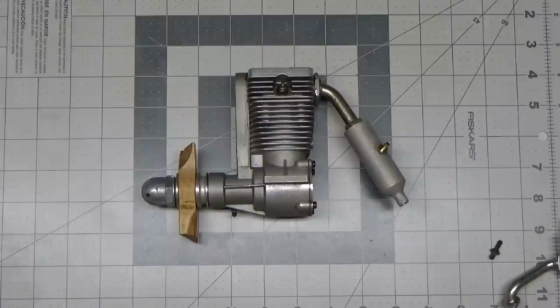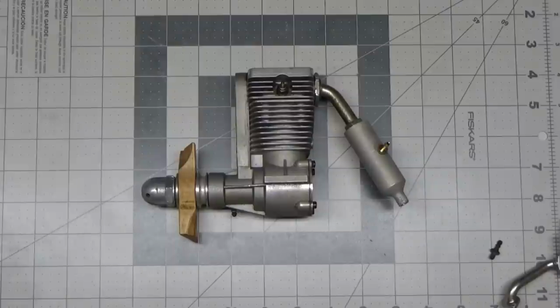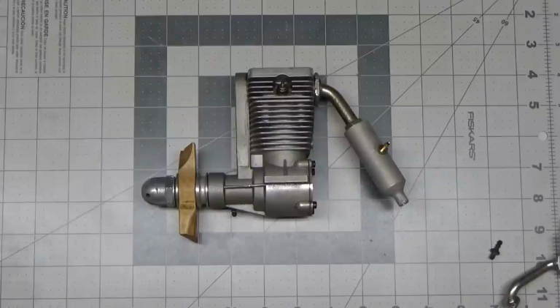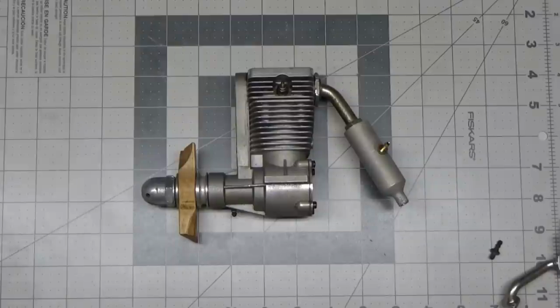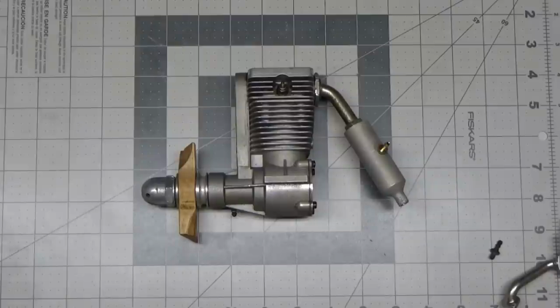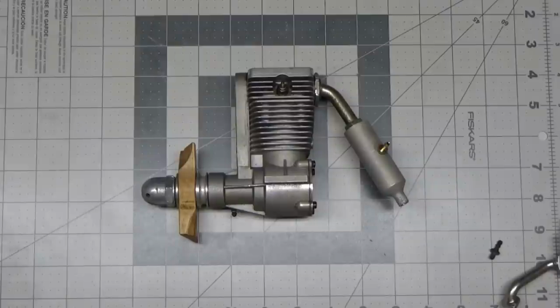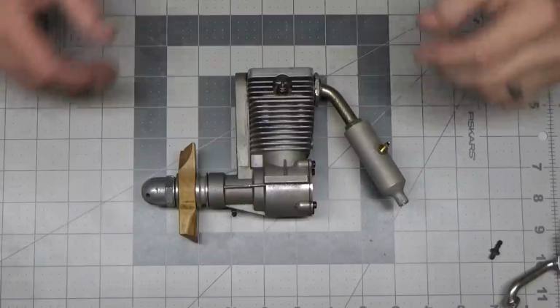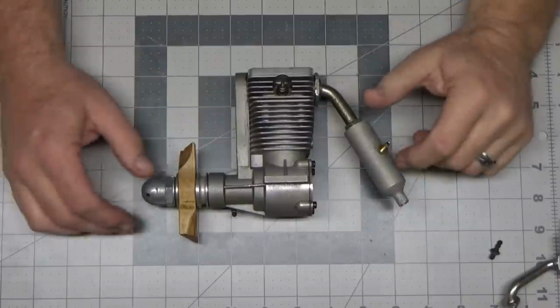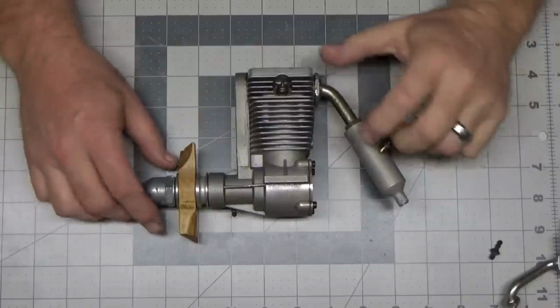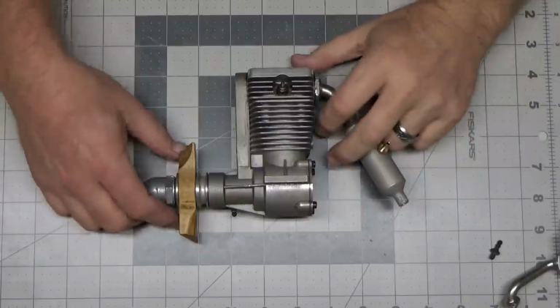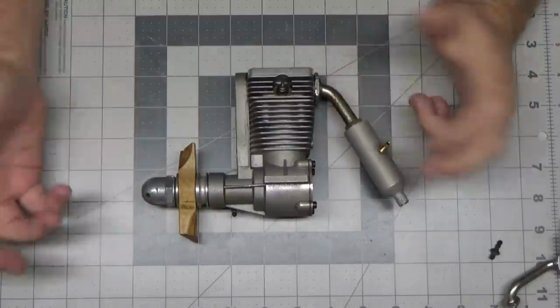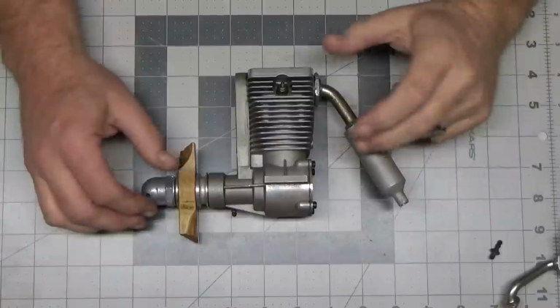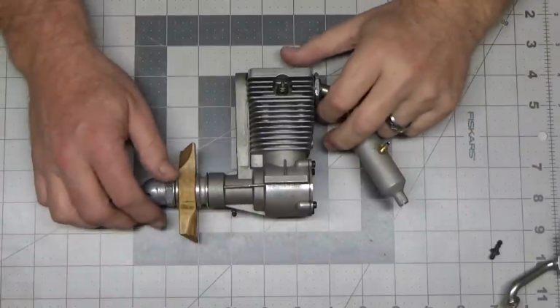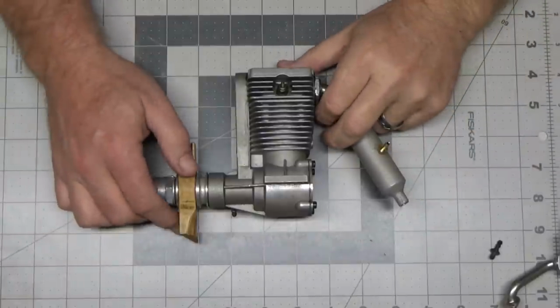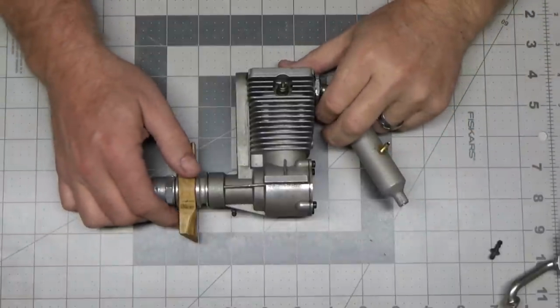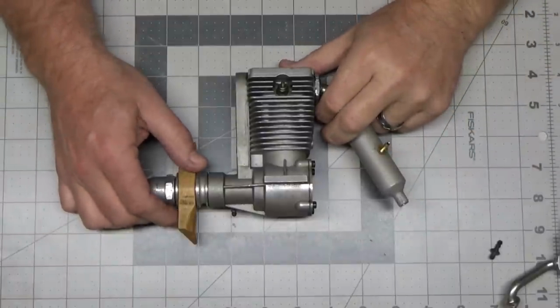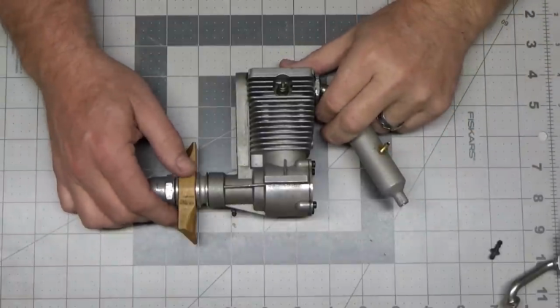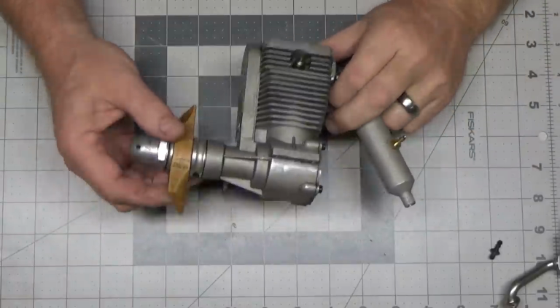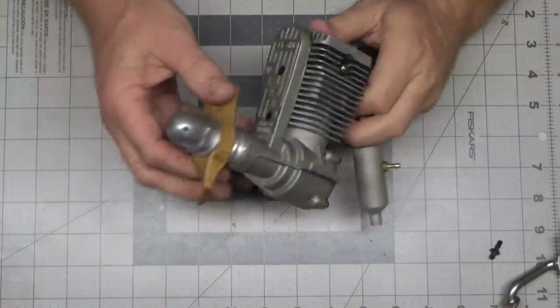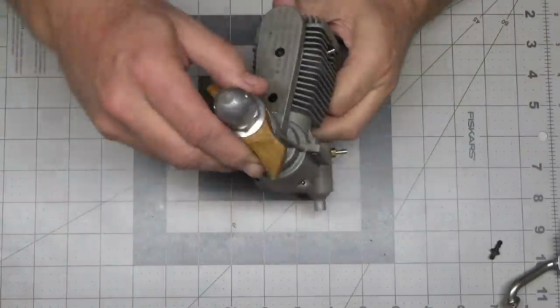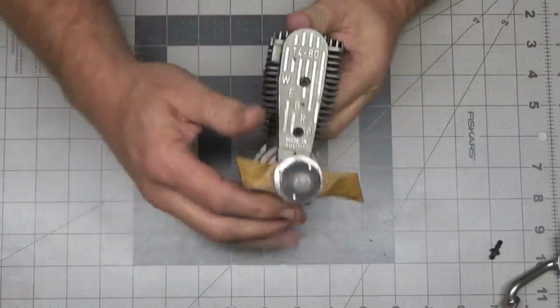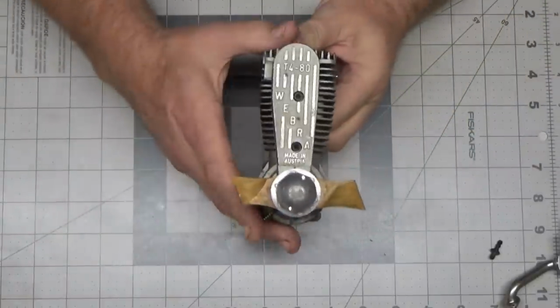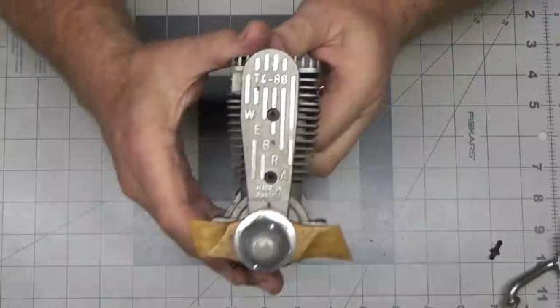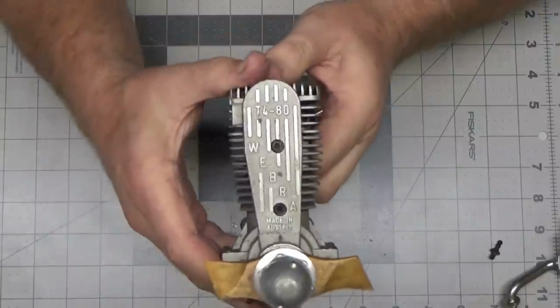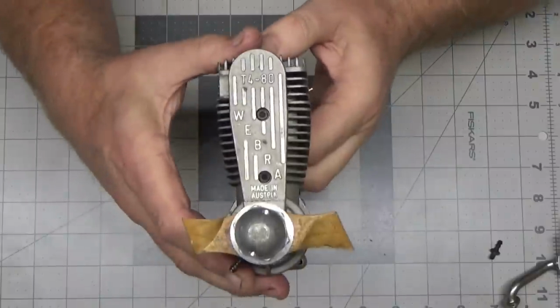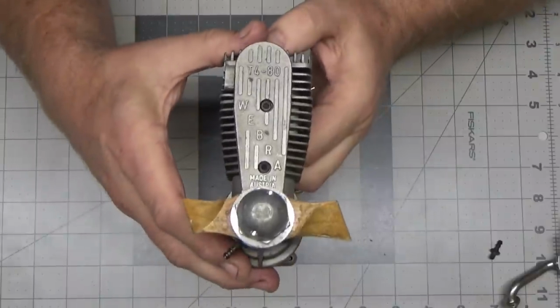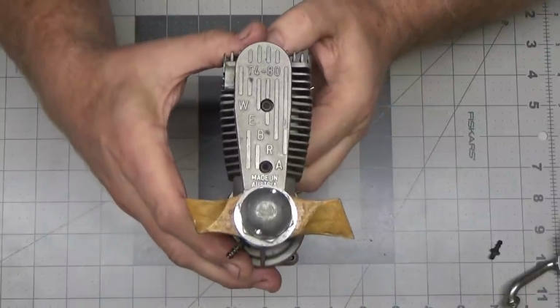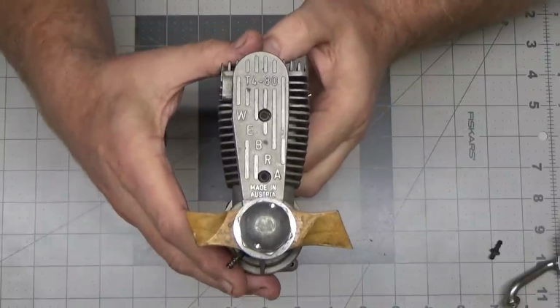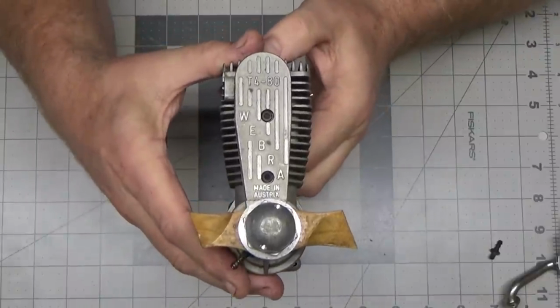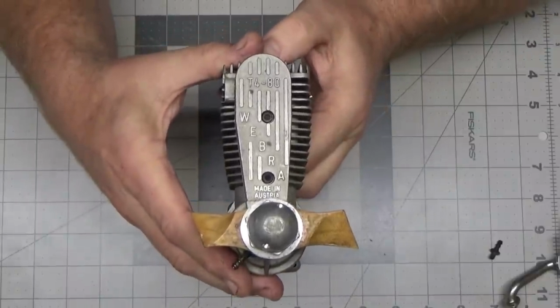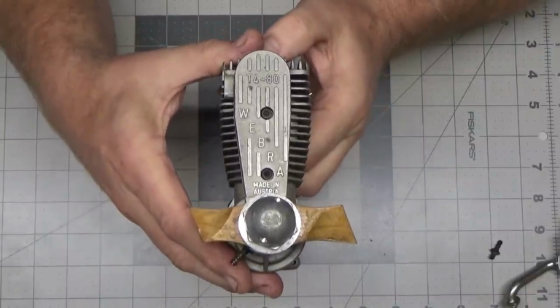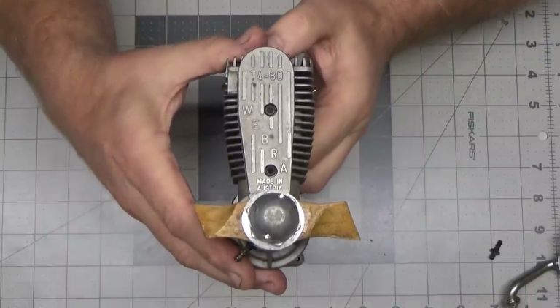Hello YouTube viewers and subscribers, today I've got another very unique engine I picked up today from a local modeler, and it is a Webra T480 engine.